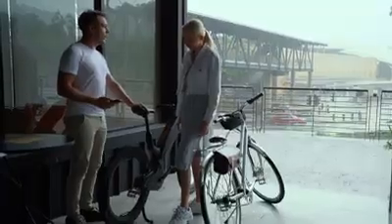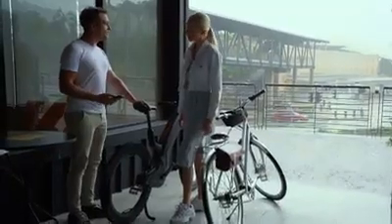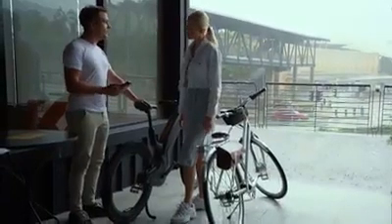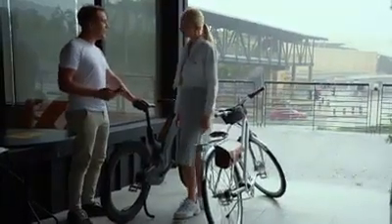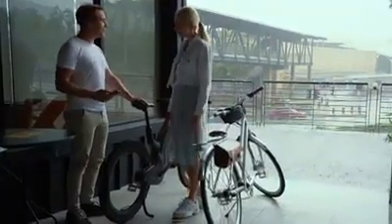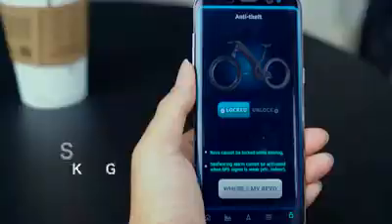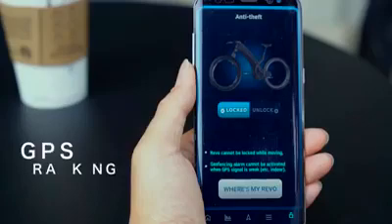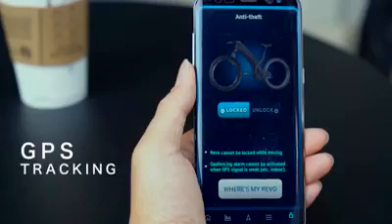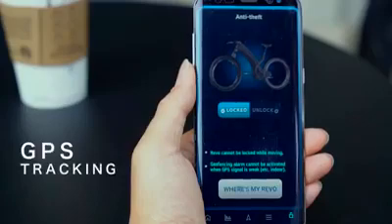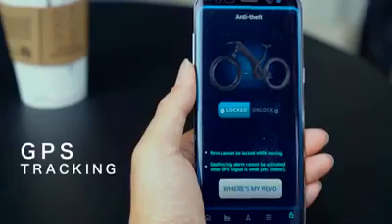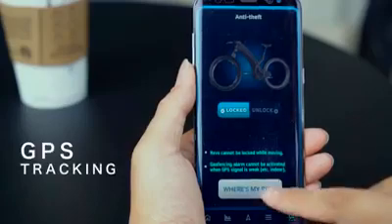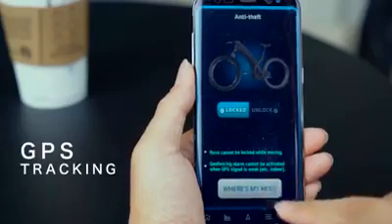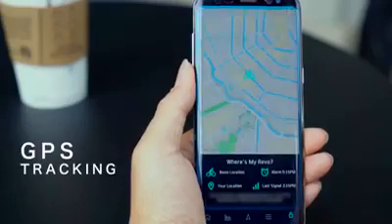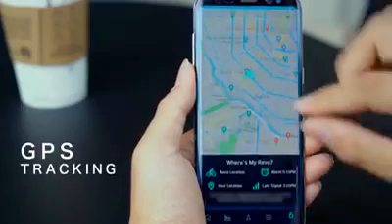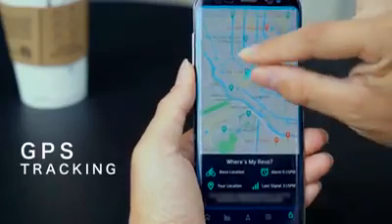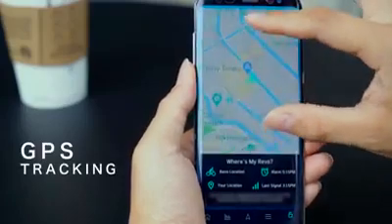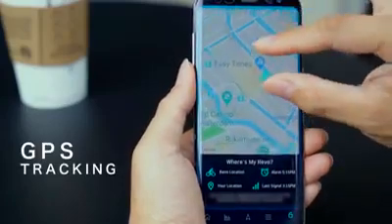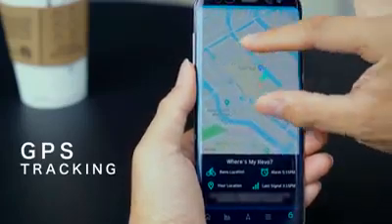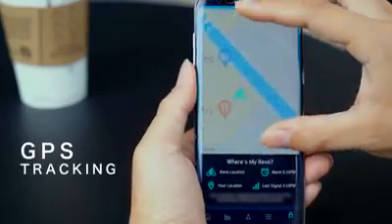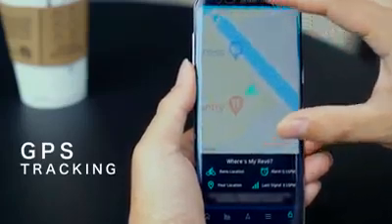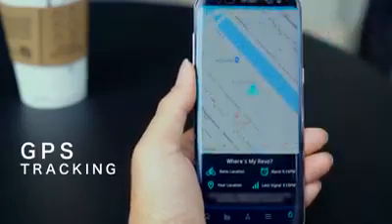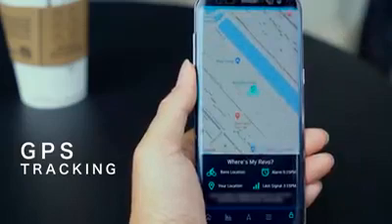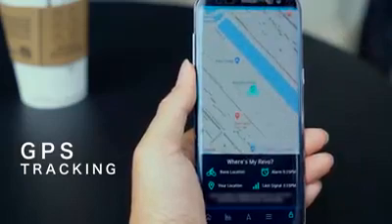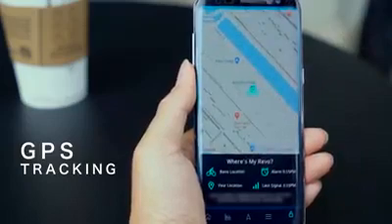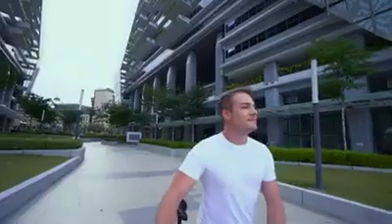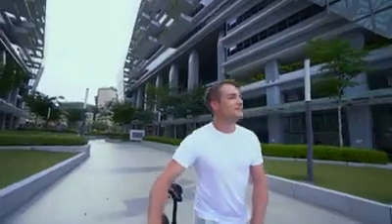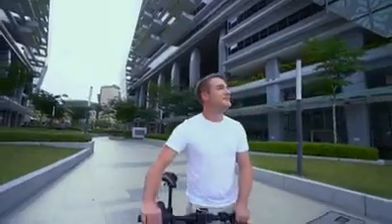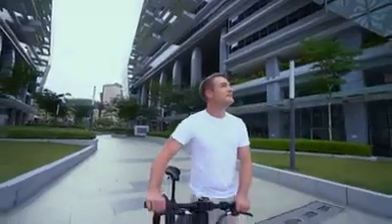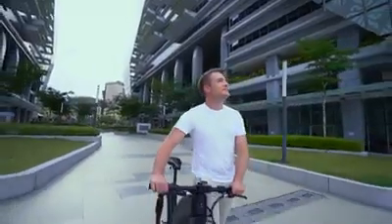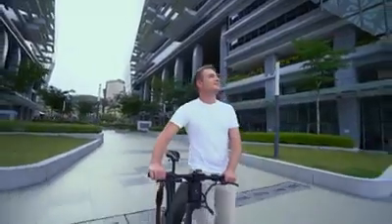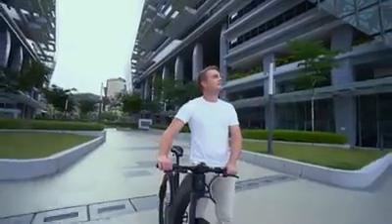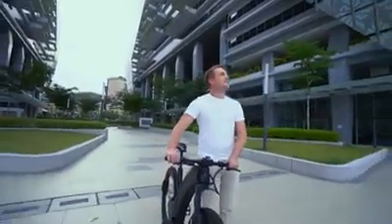But we didn't stop there. An integrated GPS also anchors the bike to its parking spot and lets you track its location in real time. Your Revo is yours and yours alone.